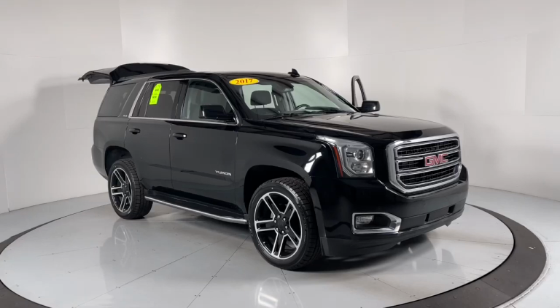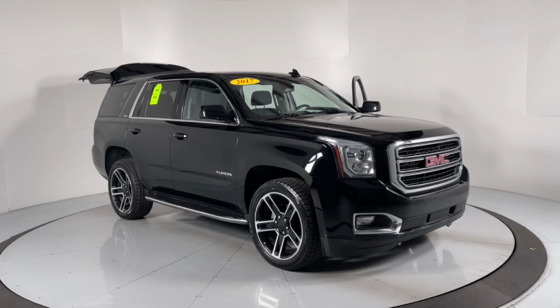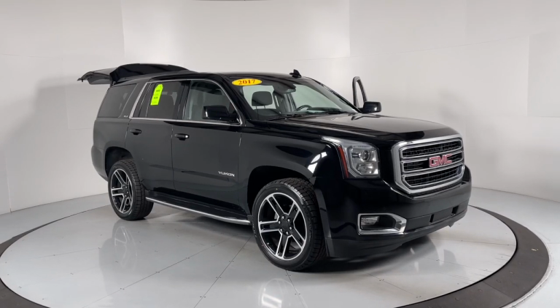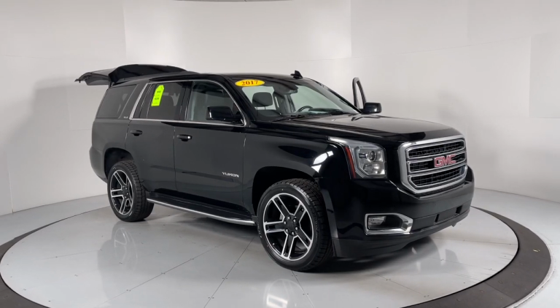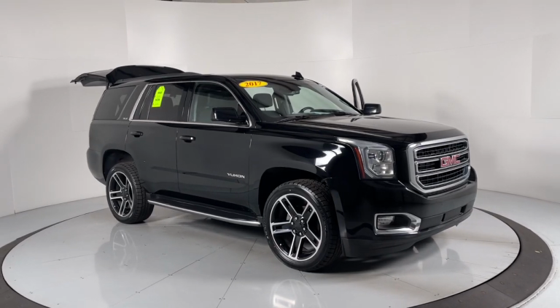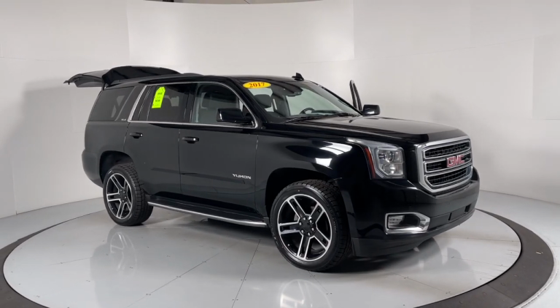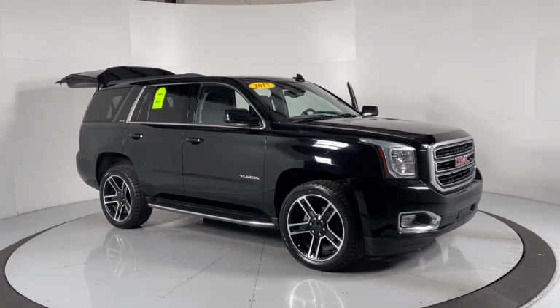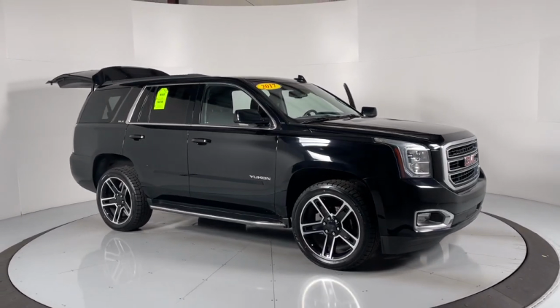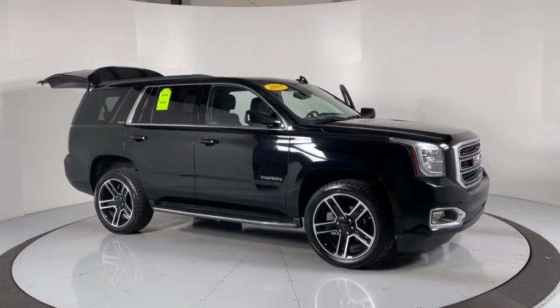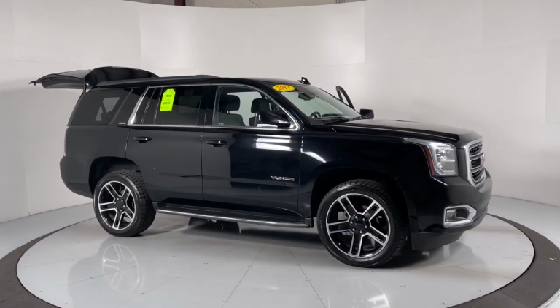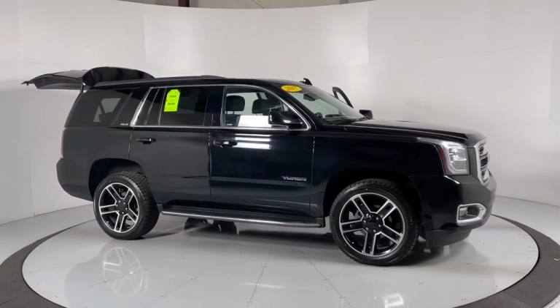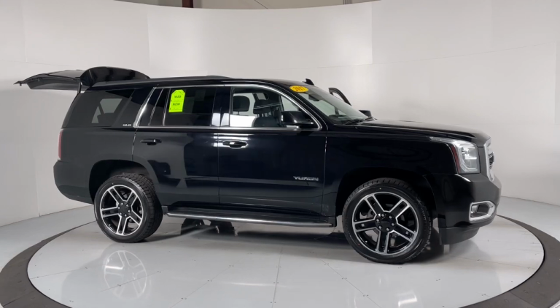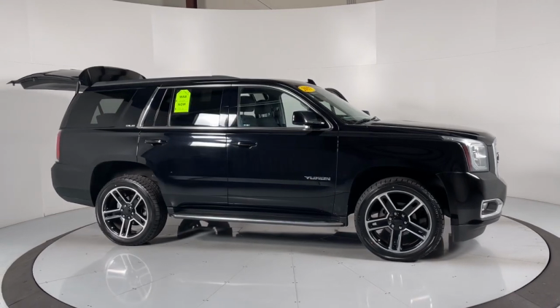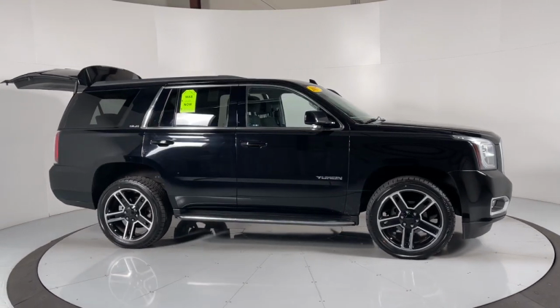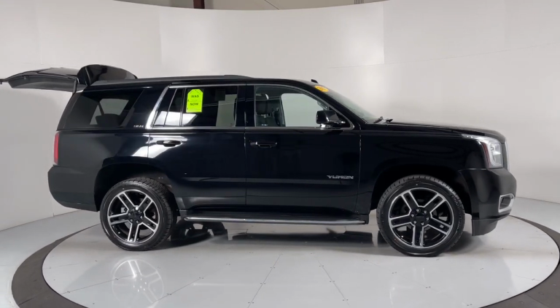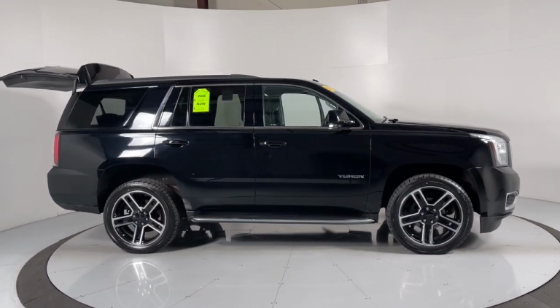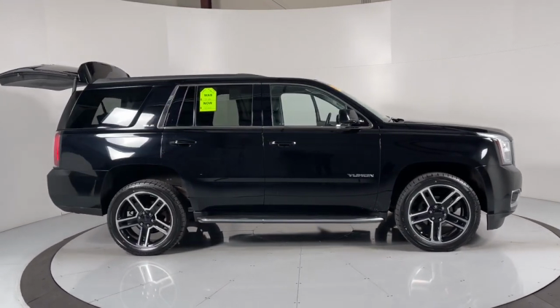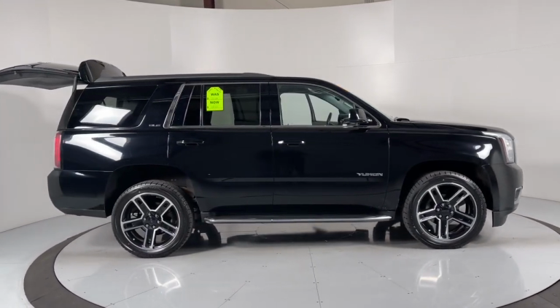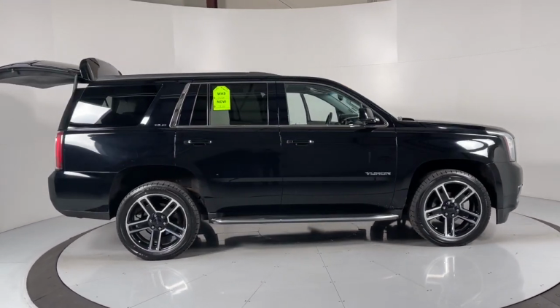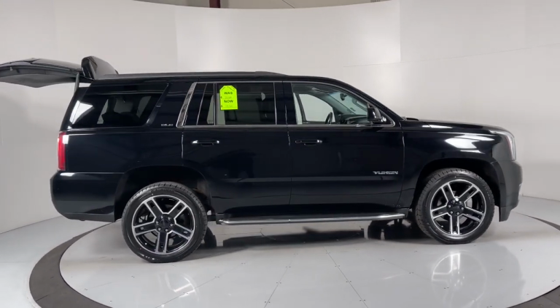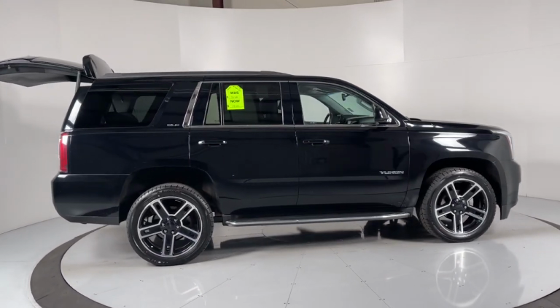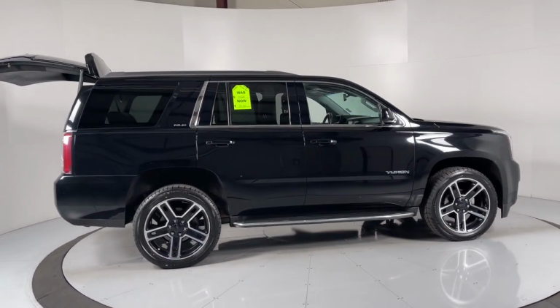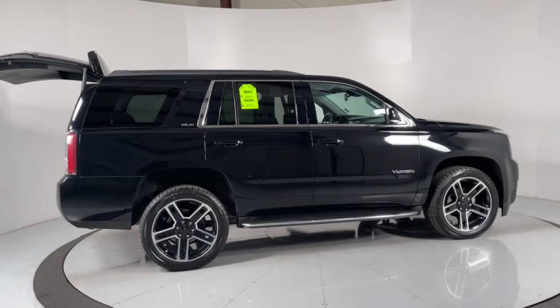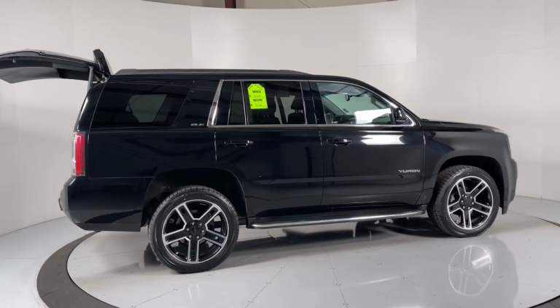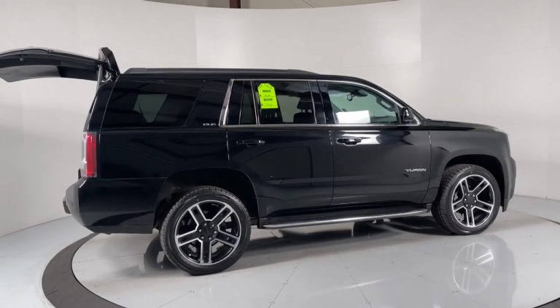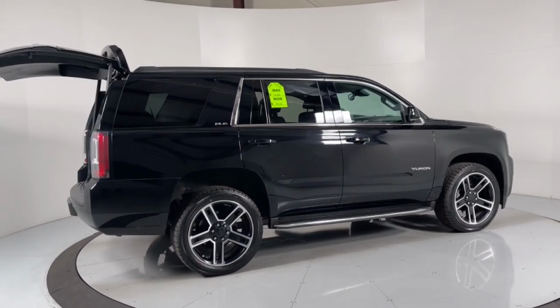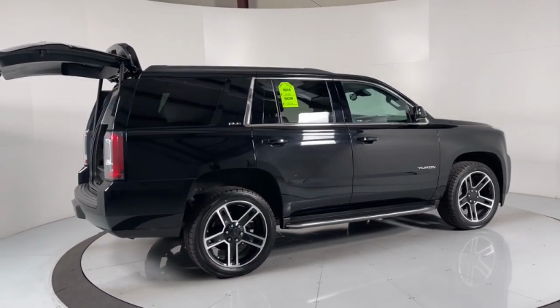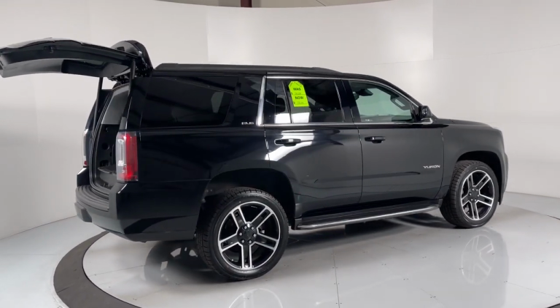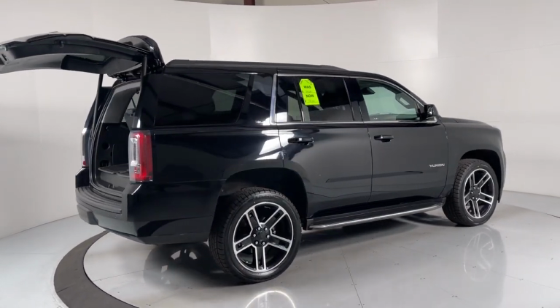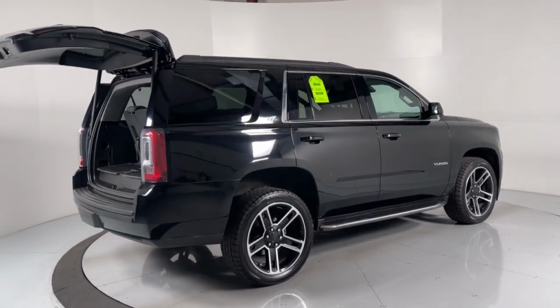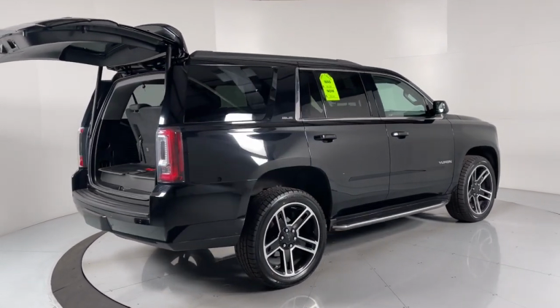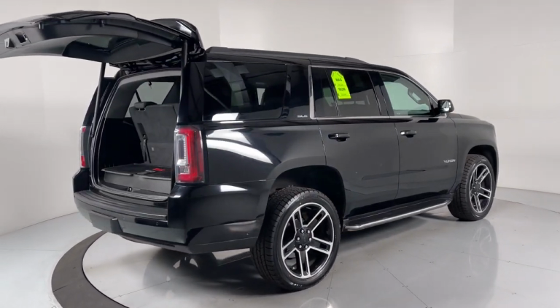Go home happy with the 2017 GMC Yukon. This vehicle is an outstanding buy with fewer than 60,000 miles on the odometer. Here's a stylish Yukon that's built to work hard but make it look and feel easy.